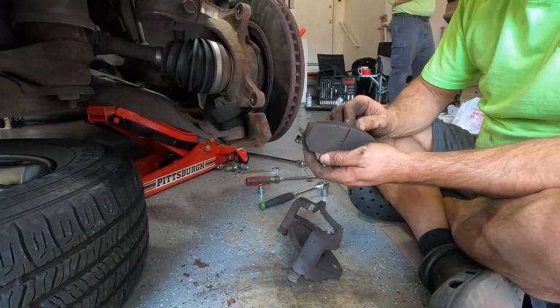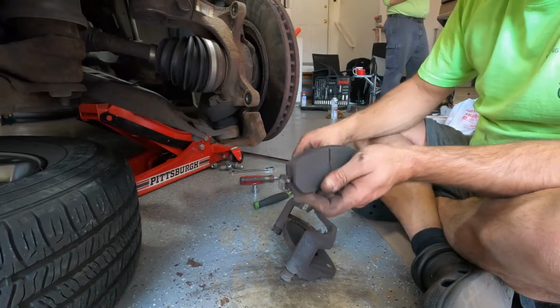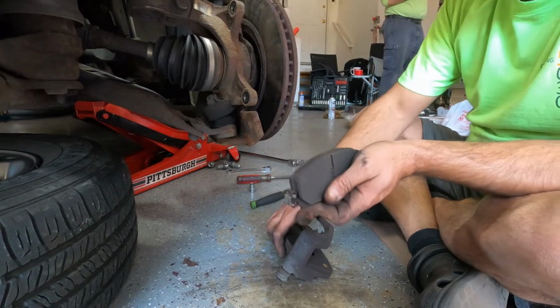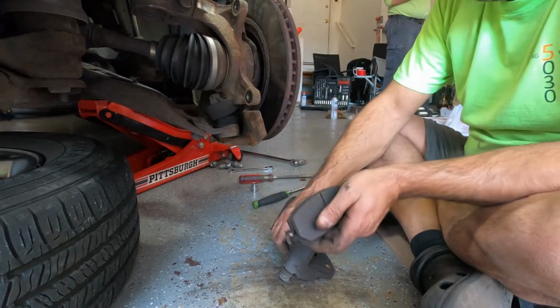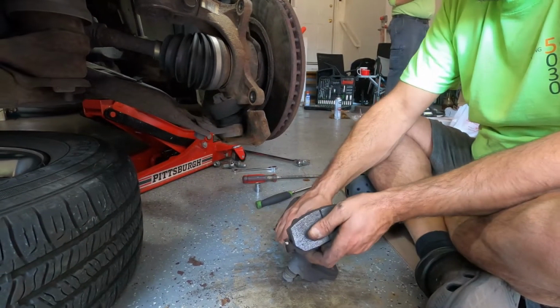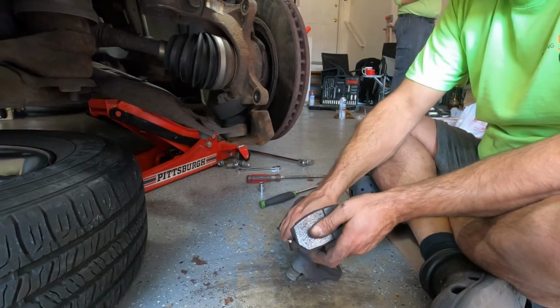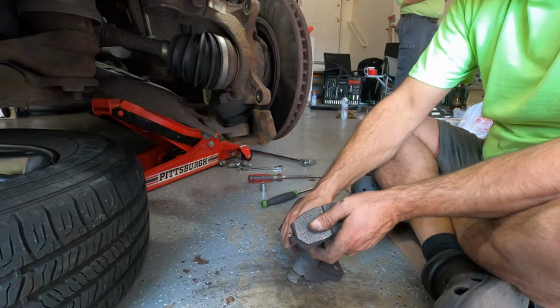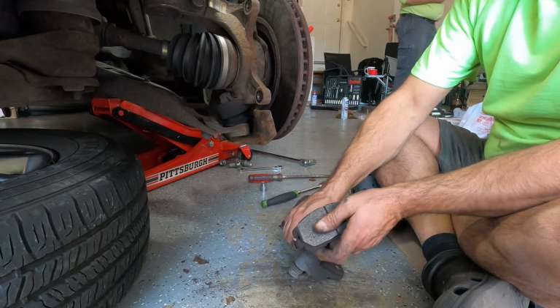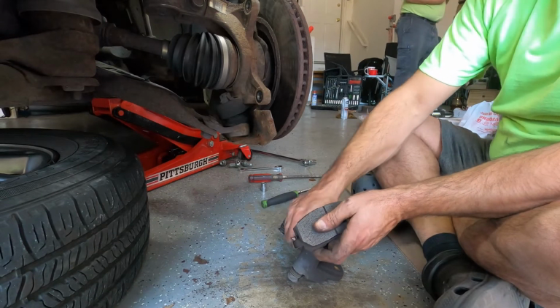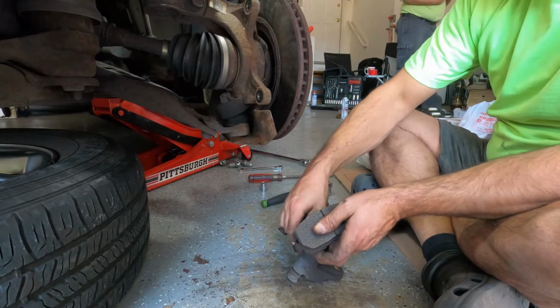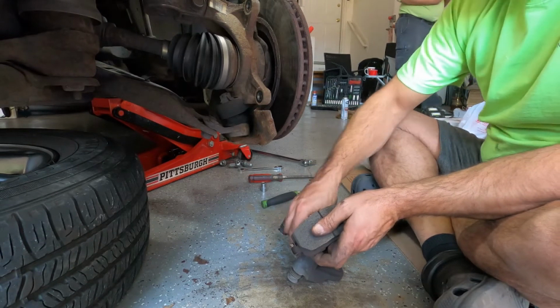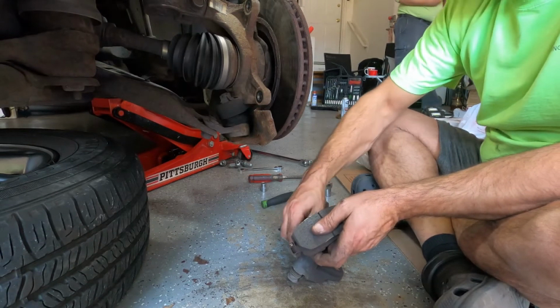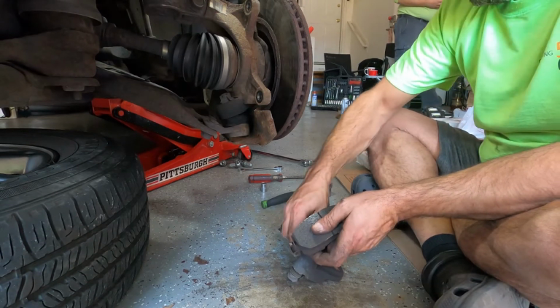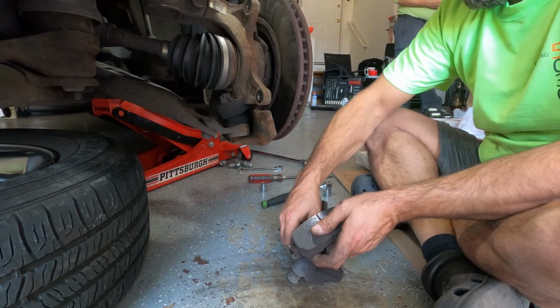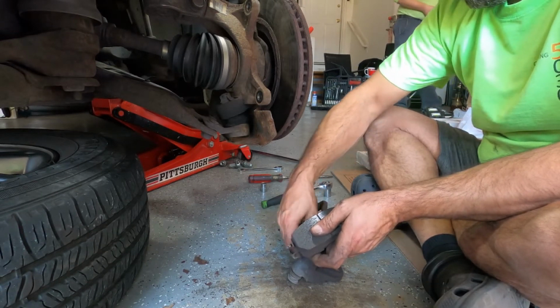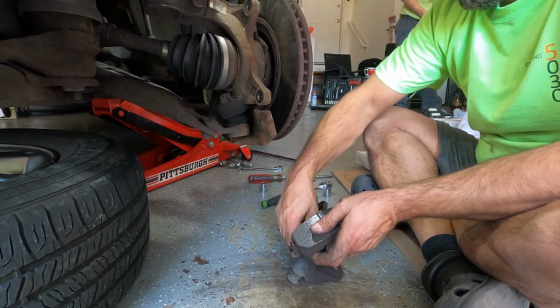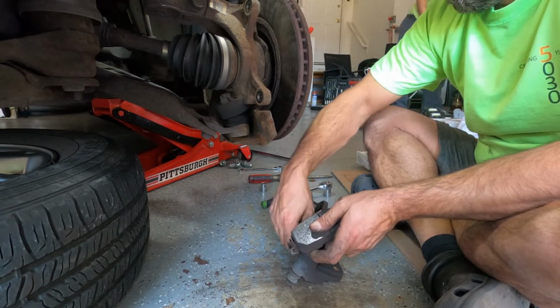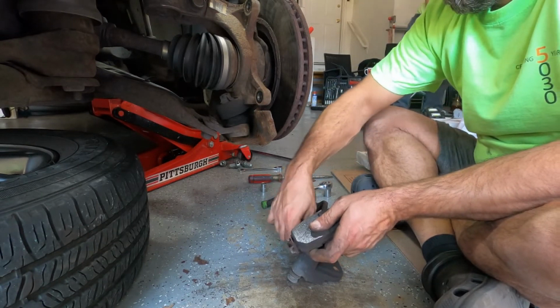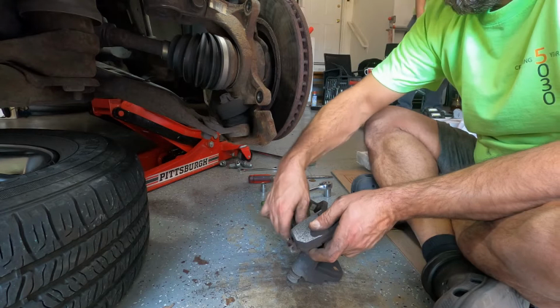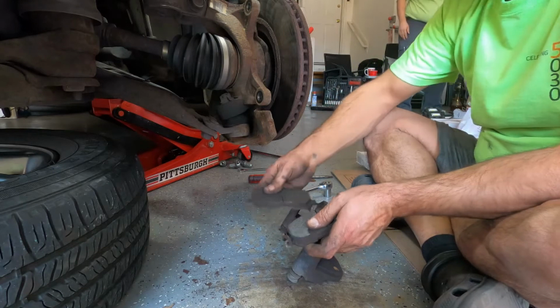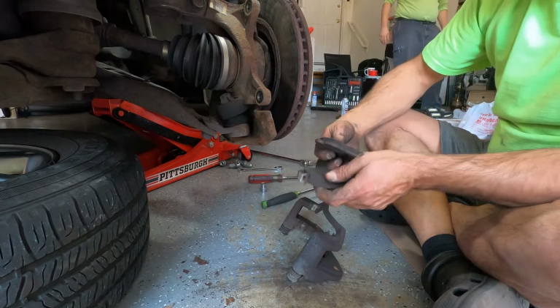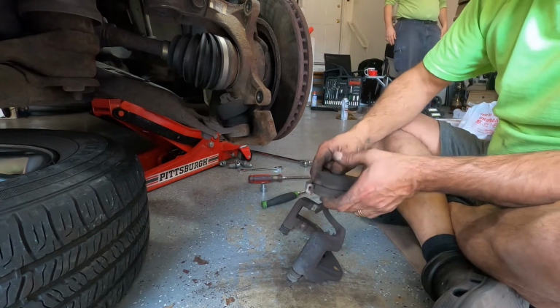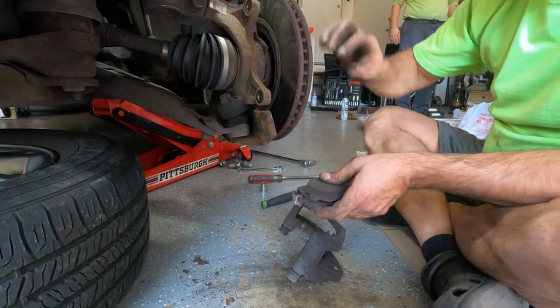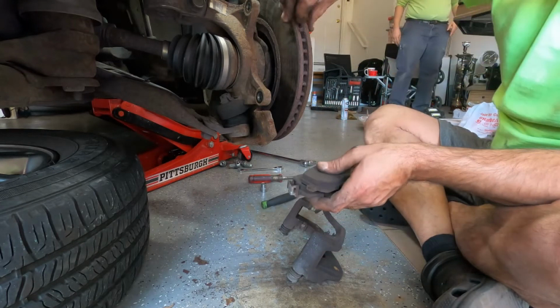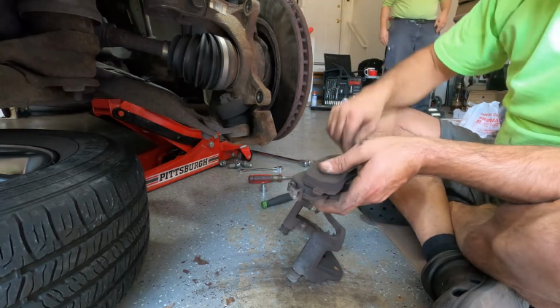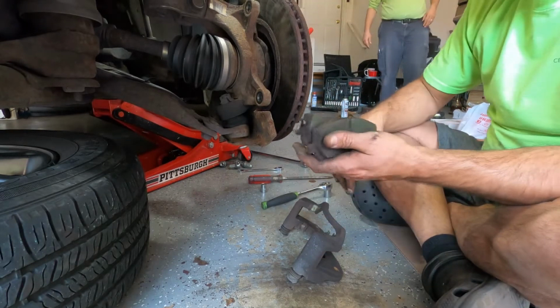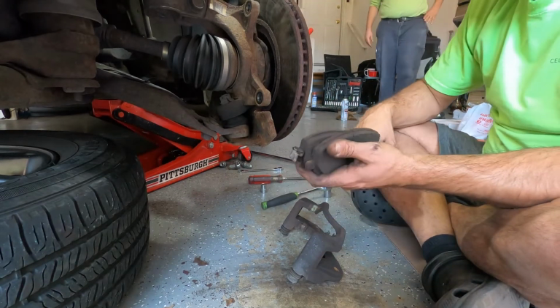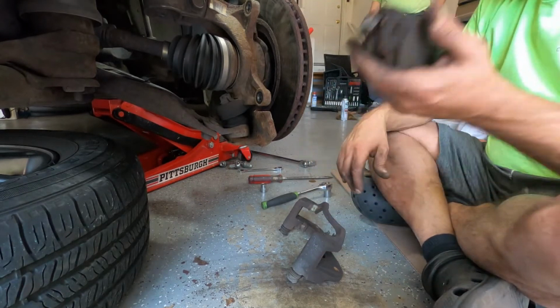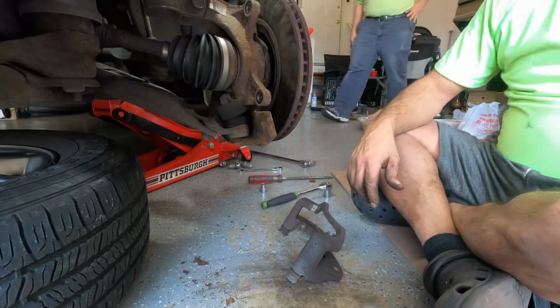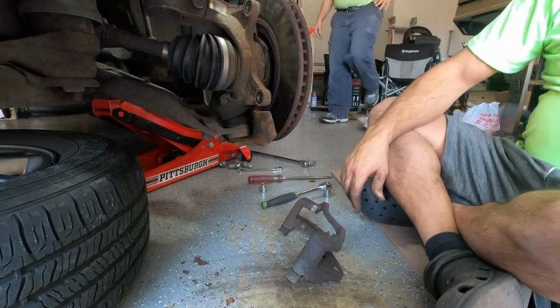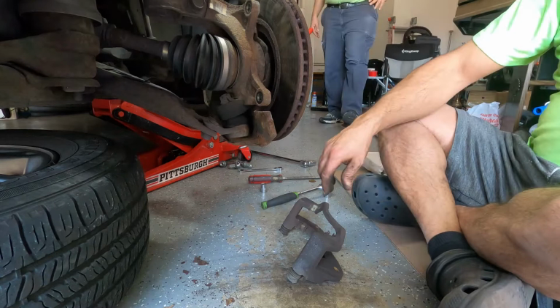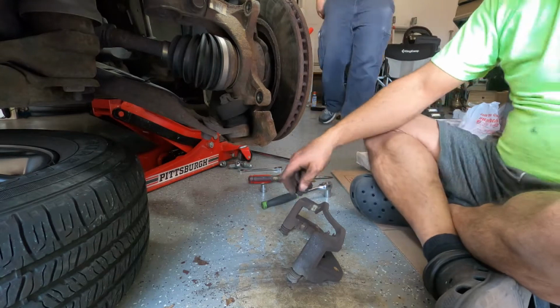This side is not that bad, but I'm going to change both sides anyway.